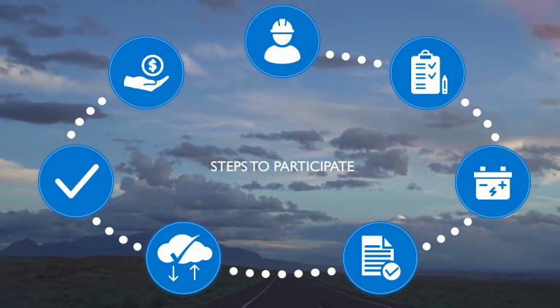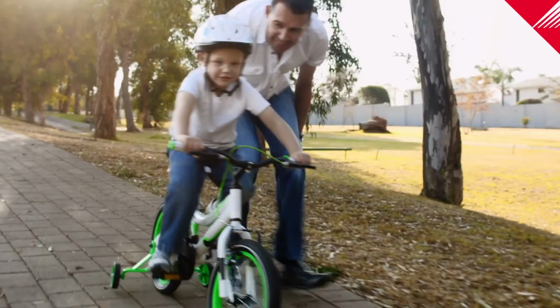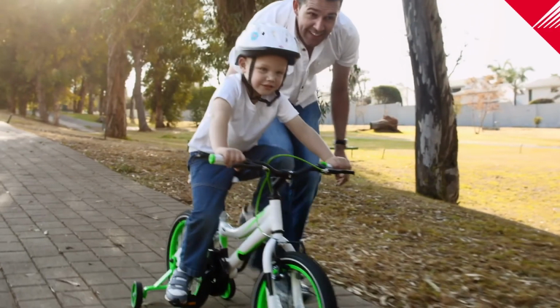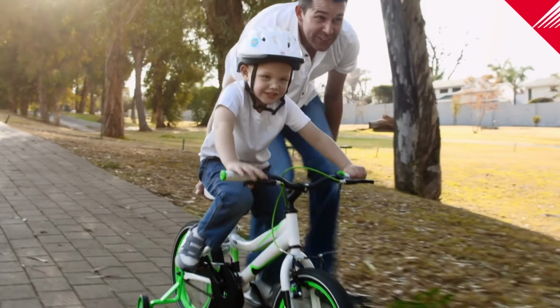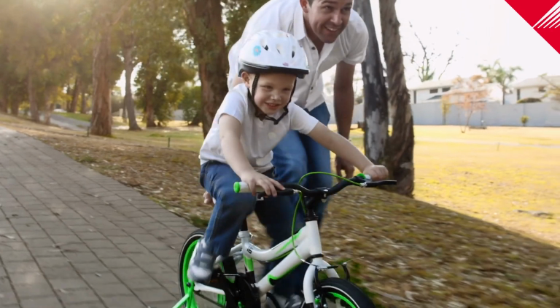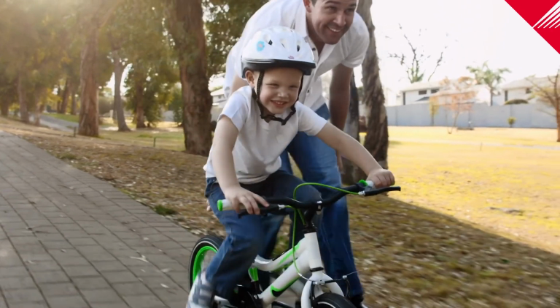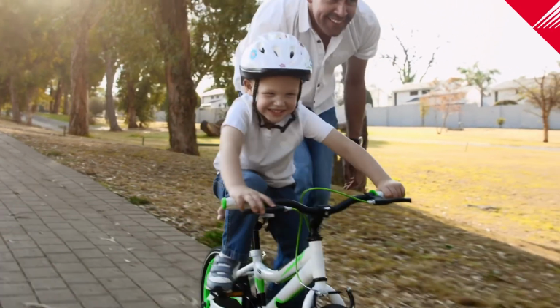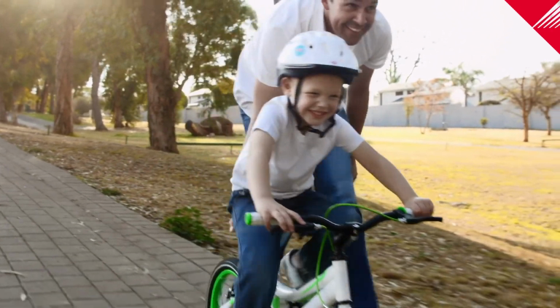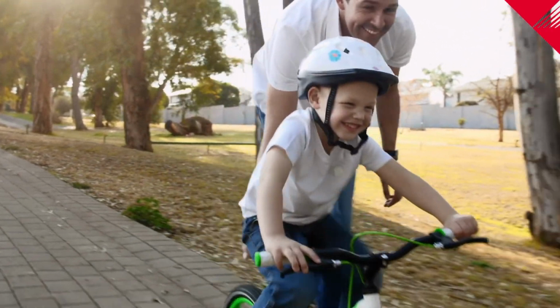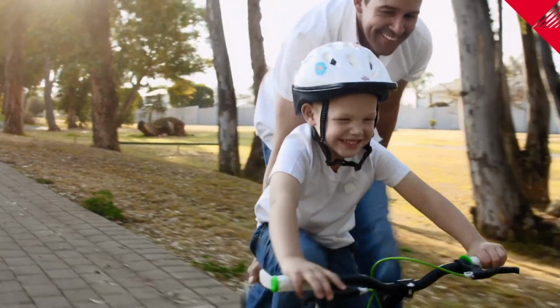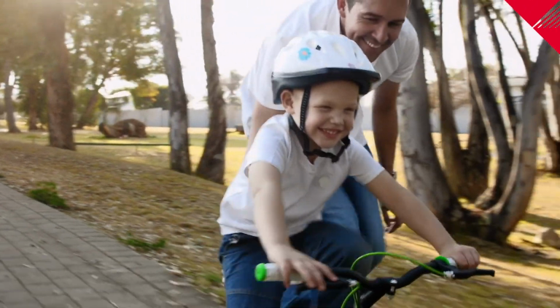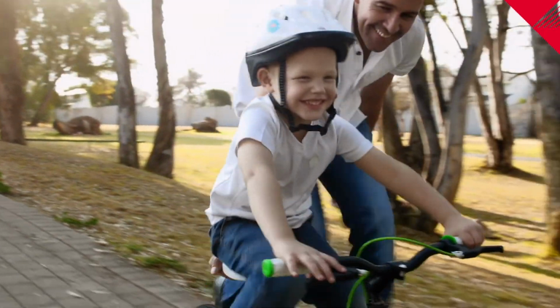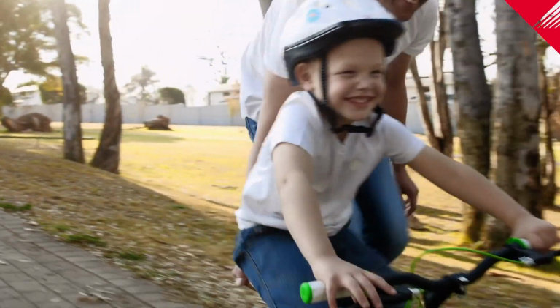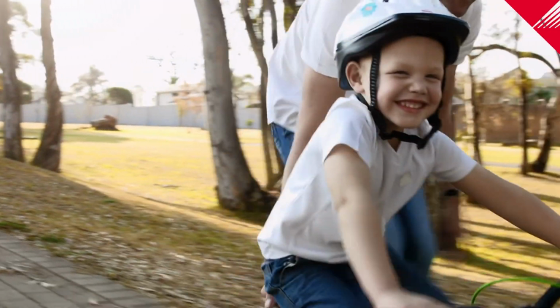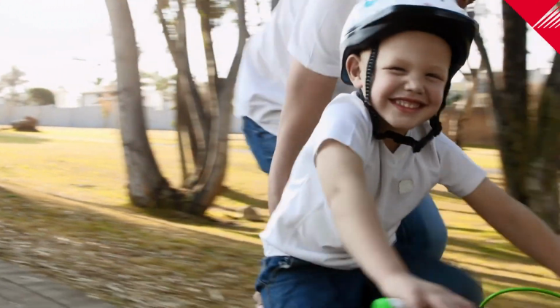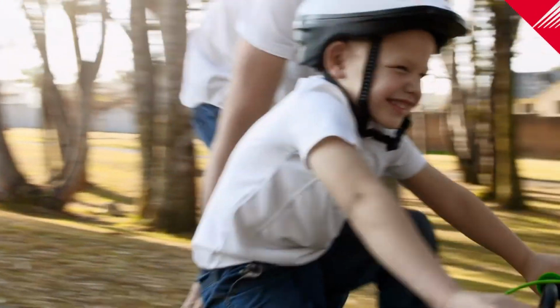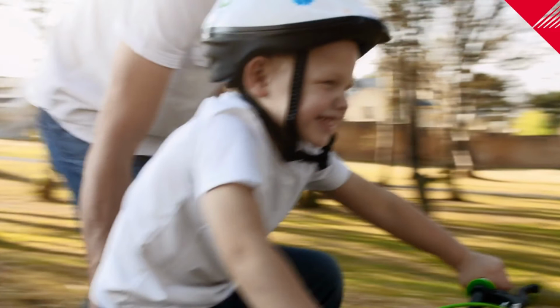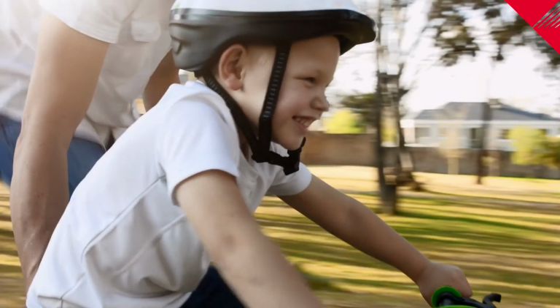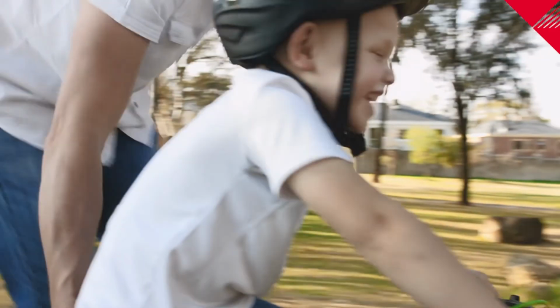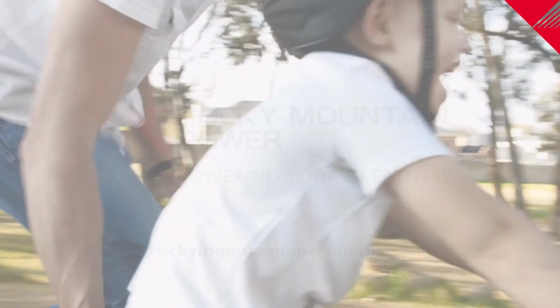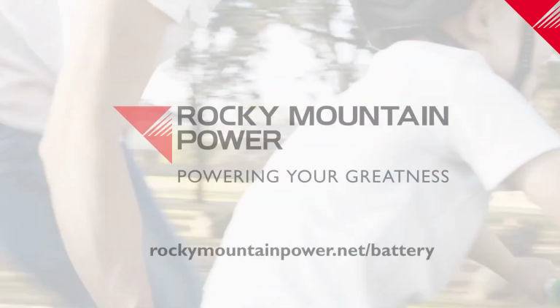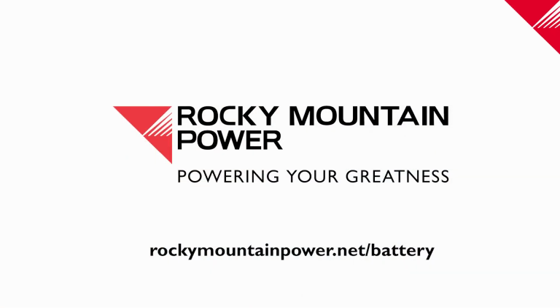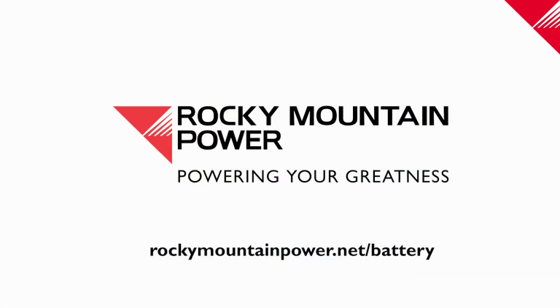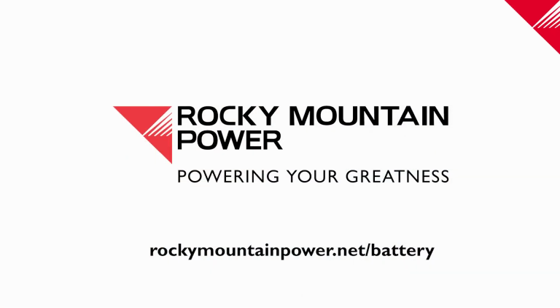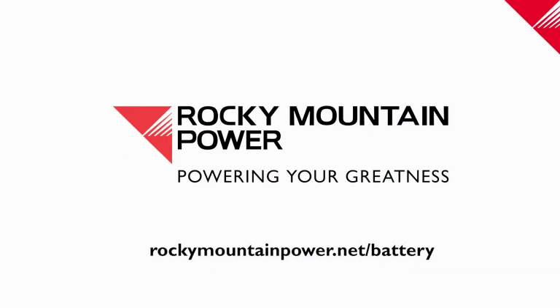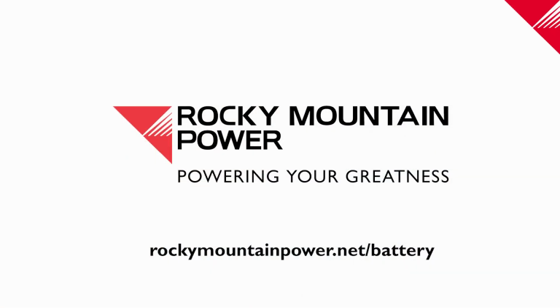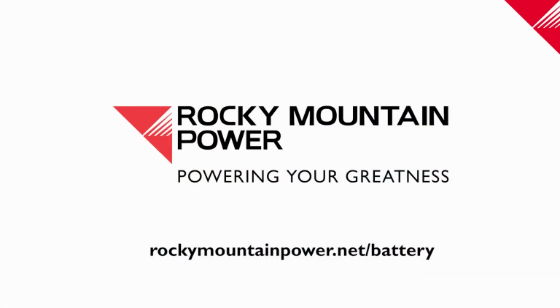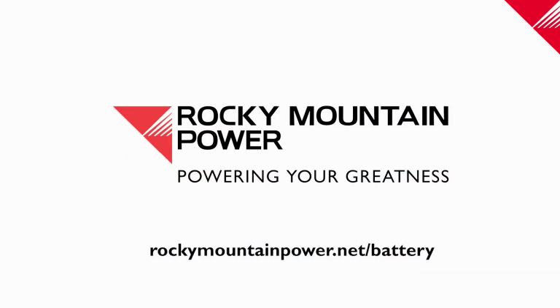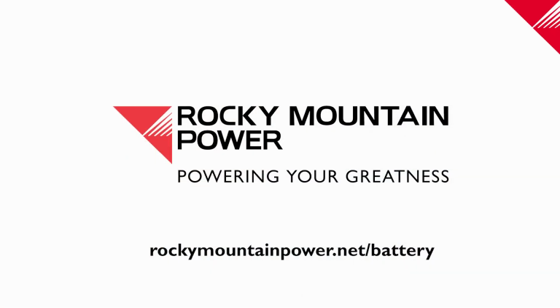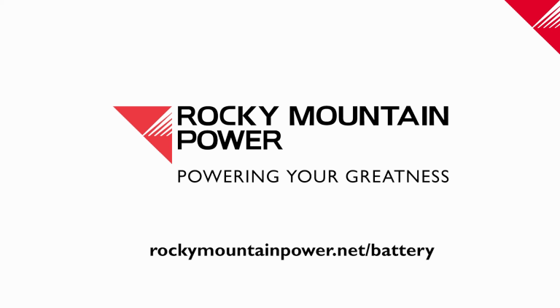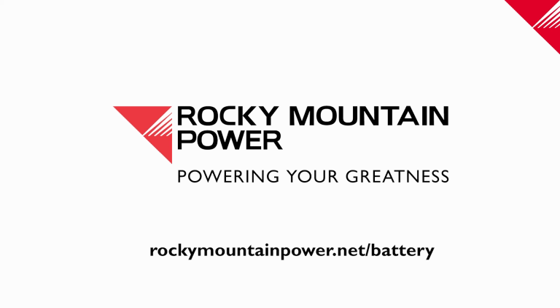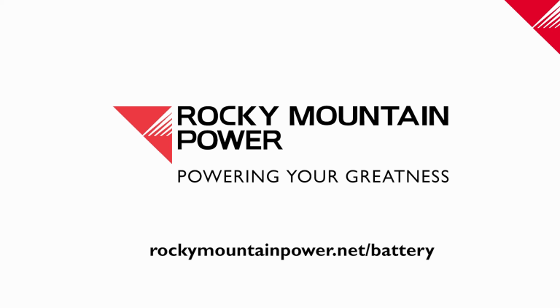Together with Rocky Mountain Power, you can be an integral part of the evolution to a sustainable energy future. Visit rockymountainpower.net/battery for full program details and frequently asked questions.